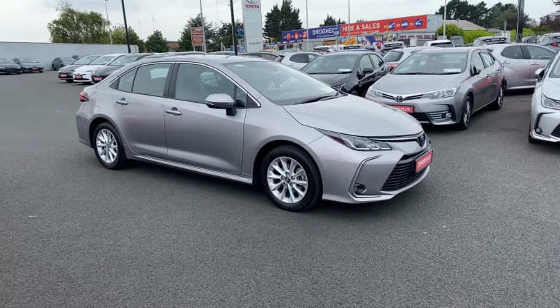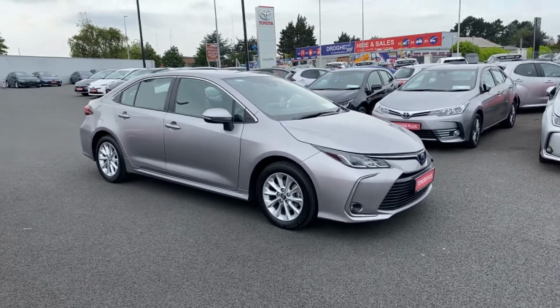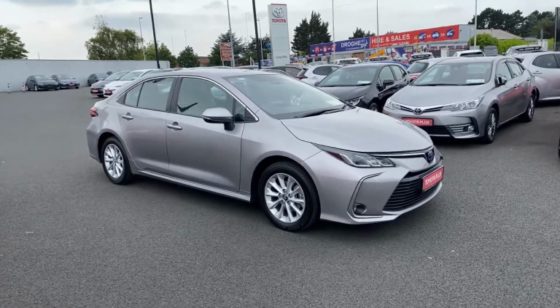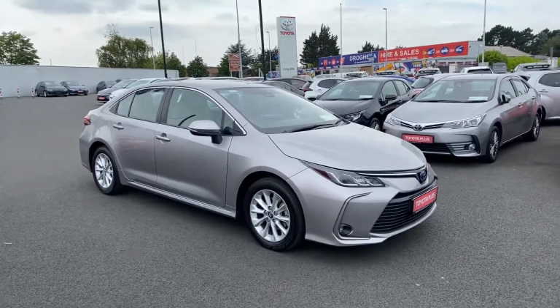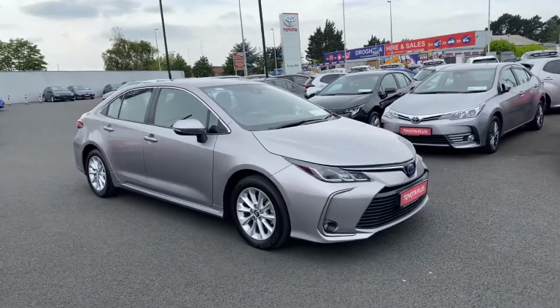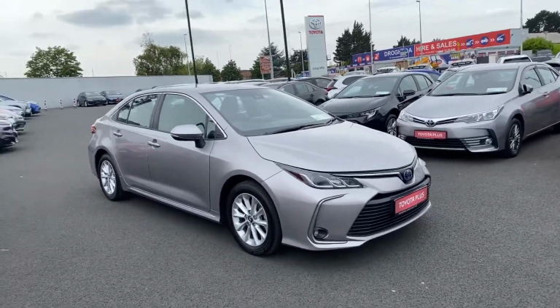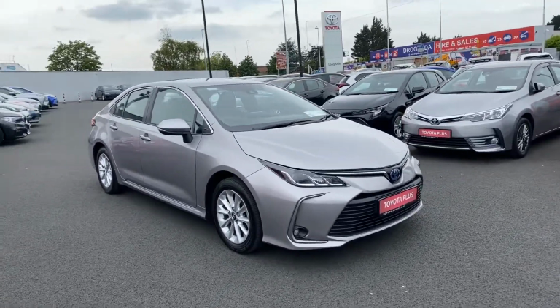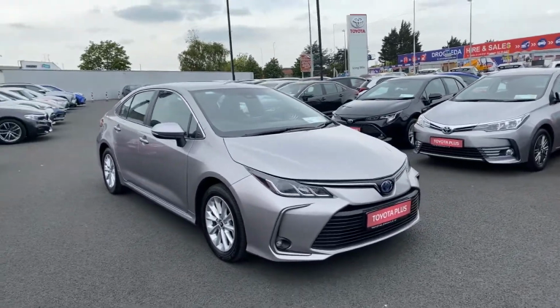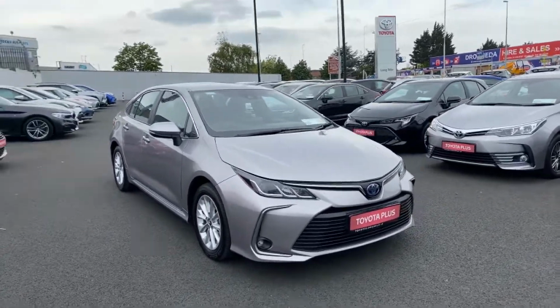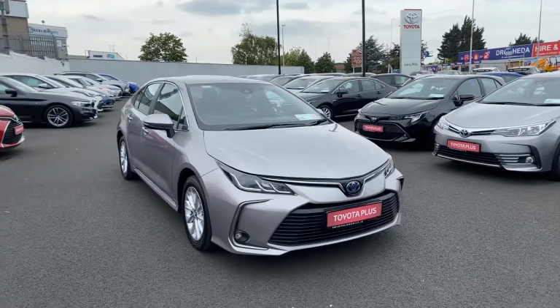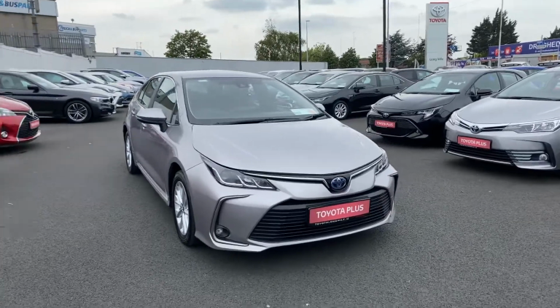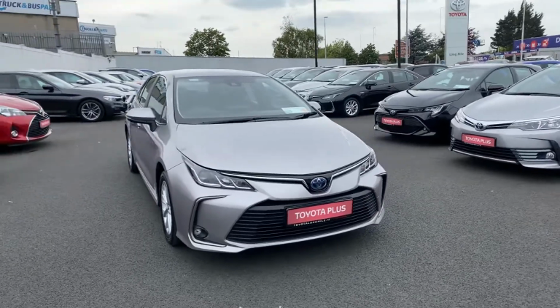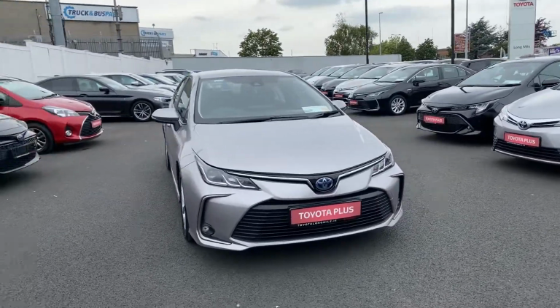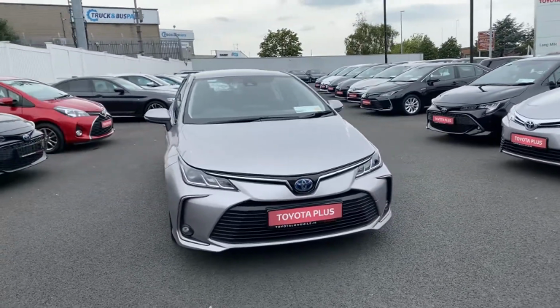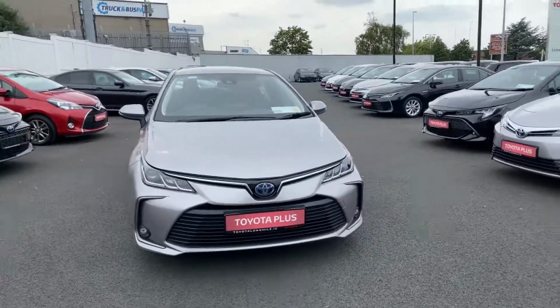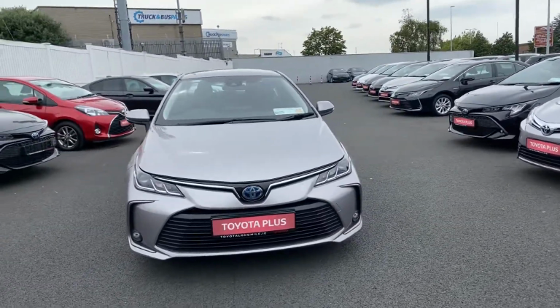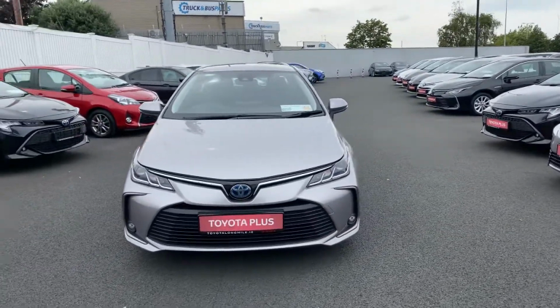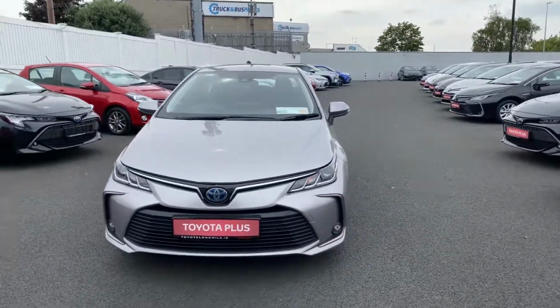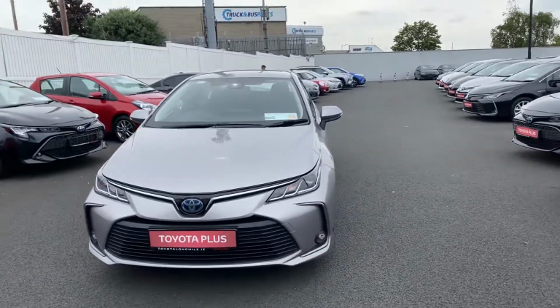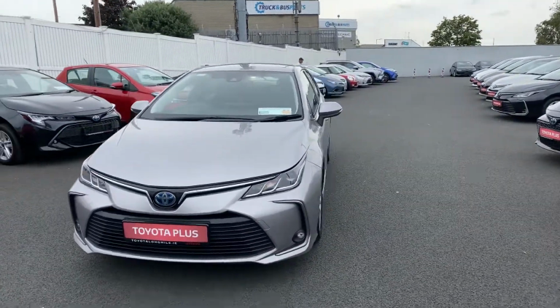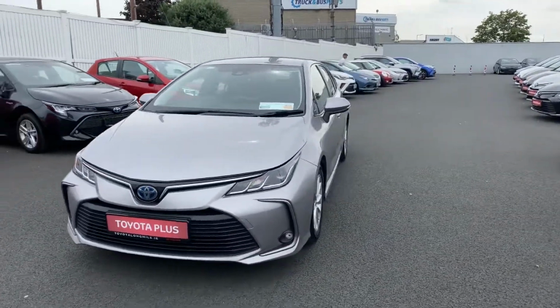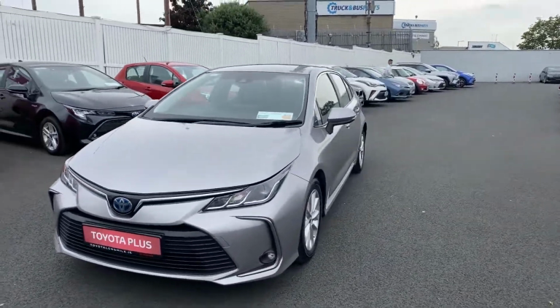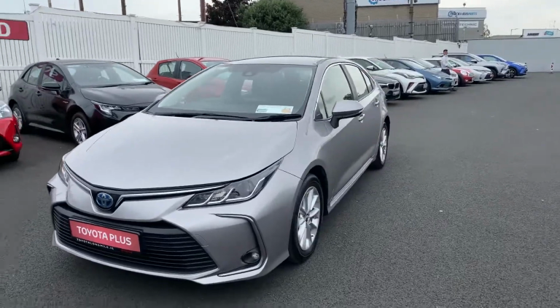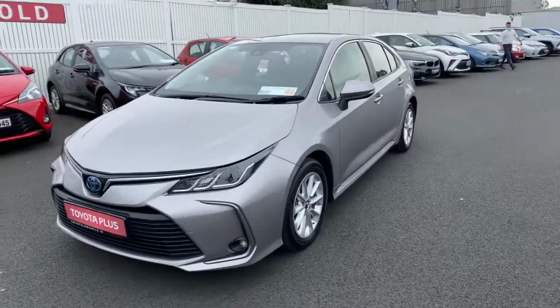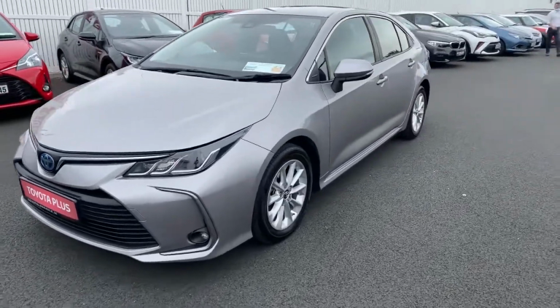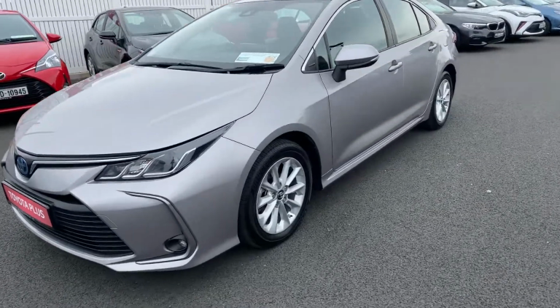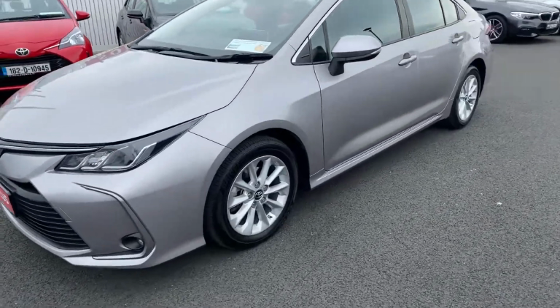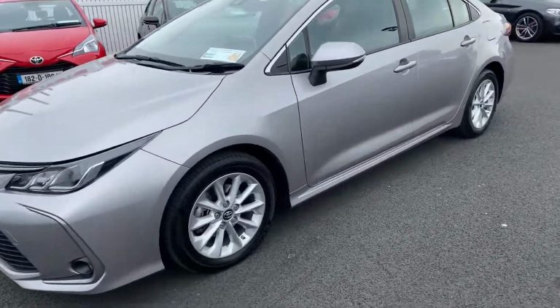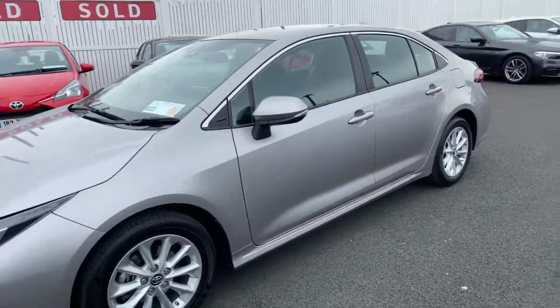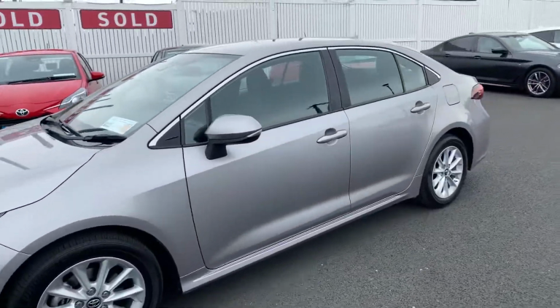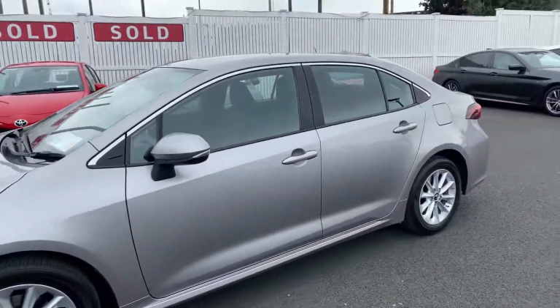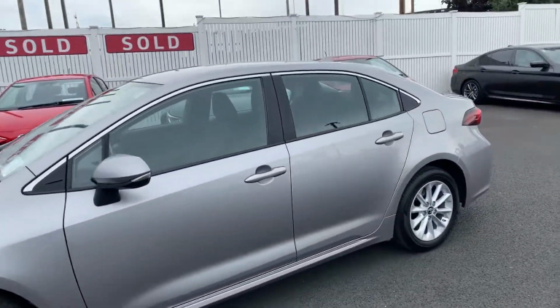Welcome to Toyota Long Mile. Just into stock, this 2024 Toyota Corolla 1.8 Hybrid Luna model. This car is featured with LED daytime running lights and alloy wheels. It's finished in metallic stream metallic.